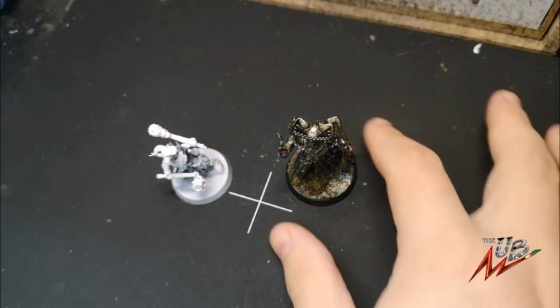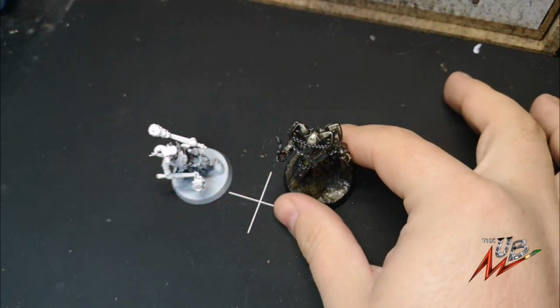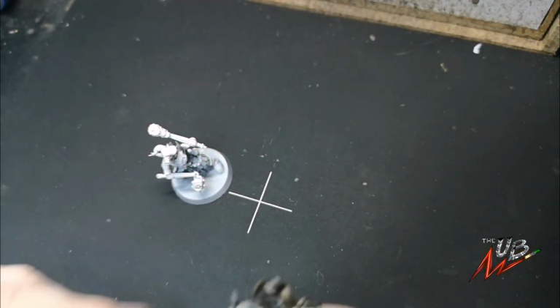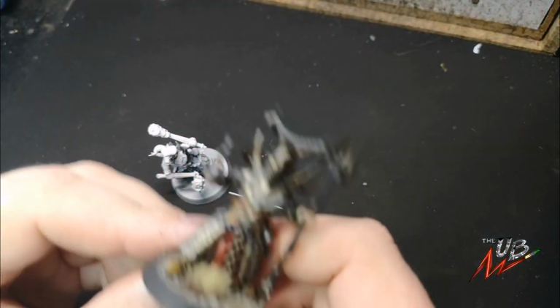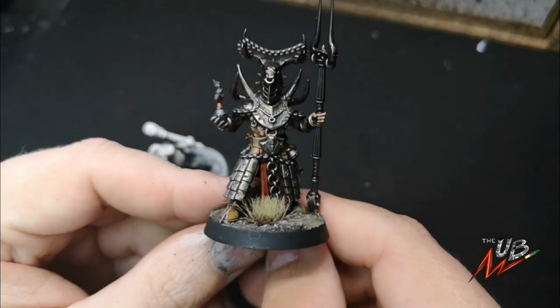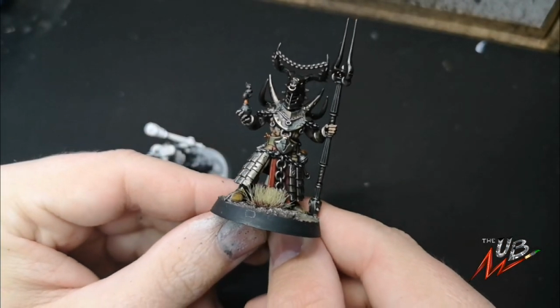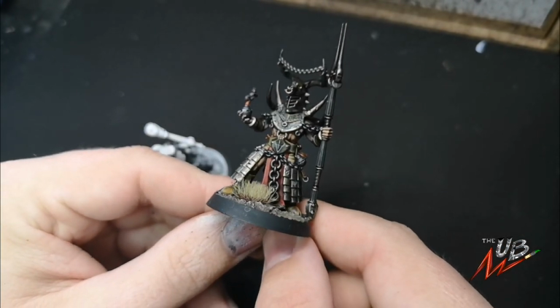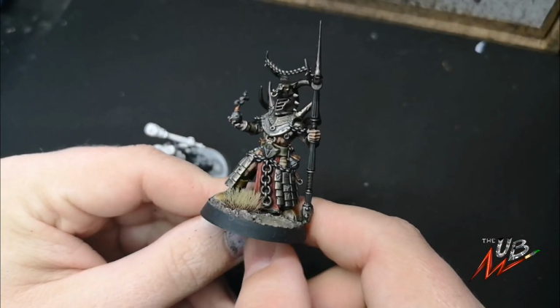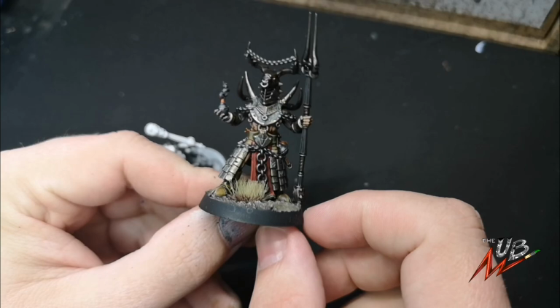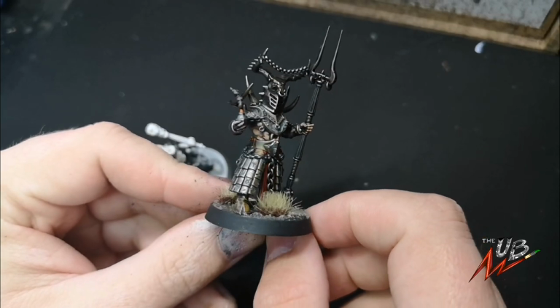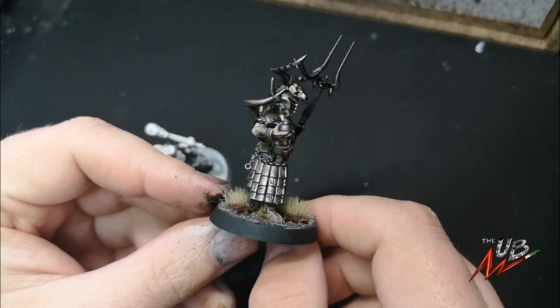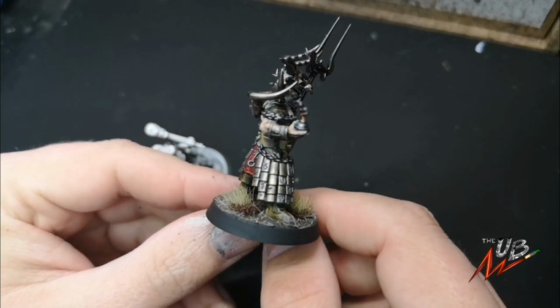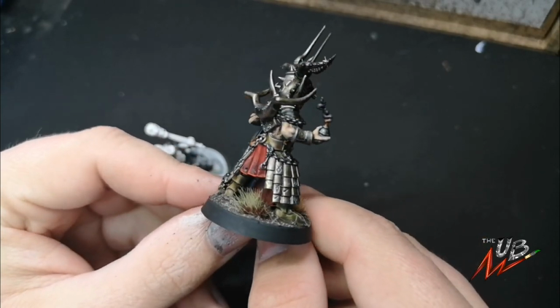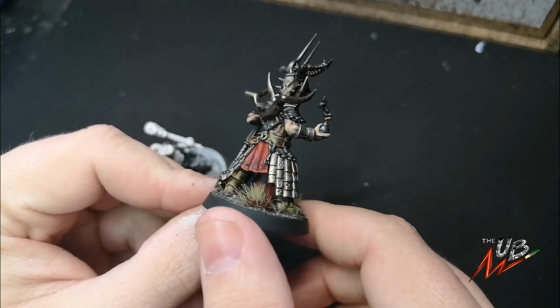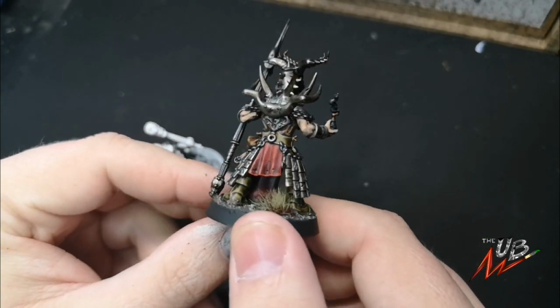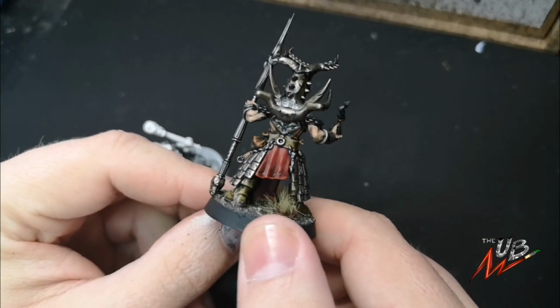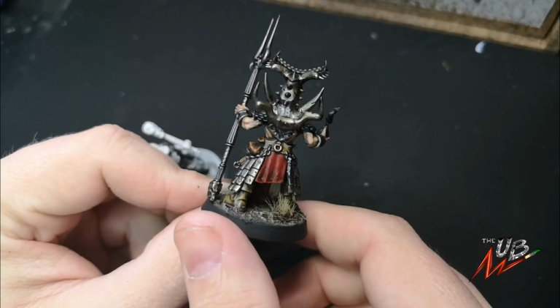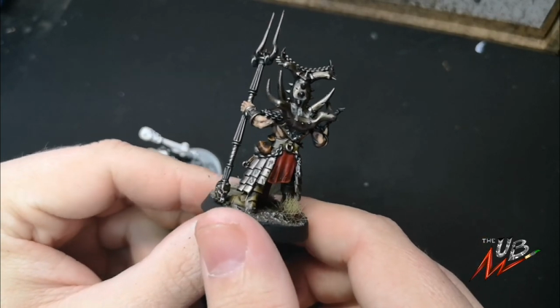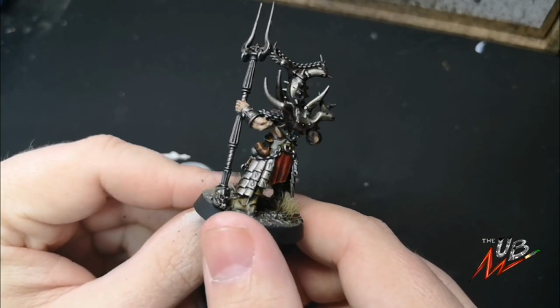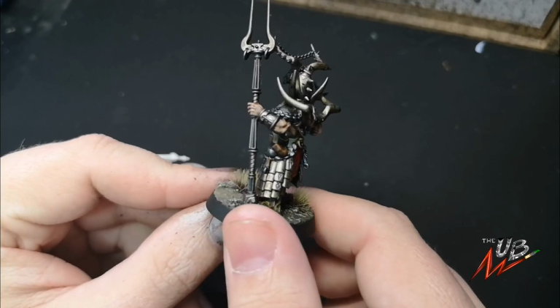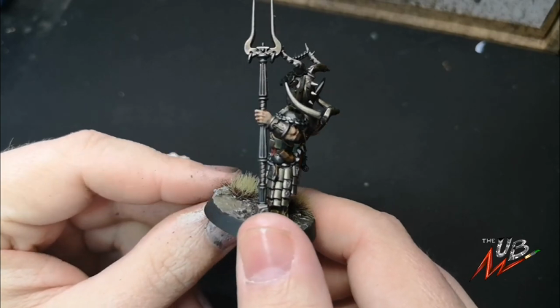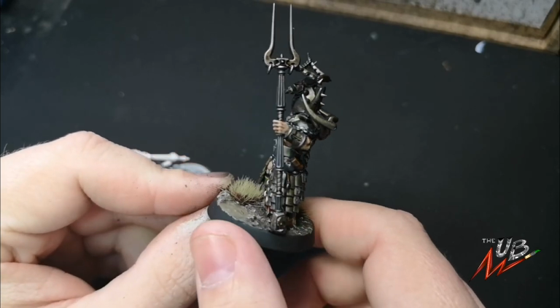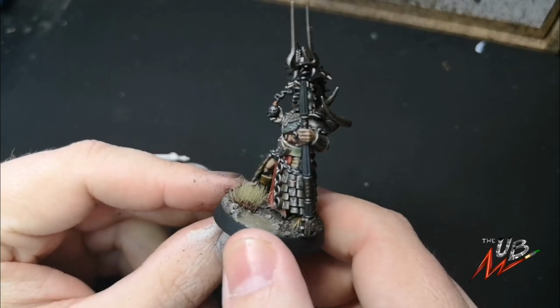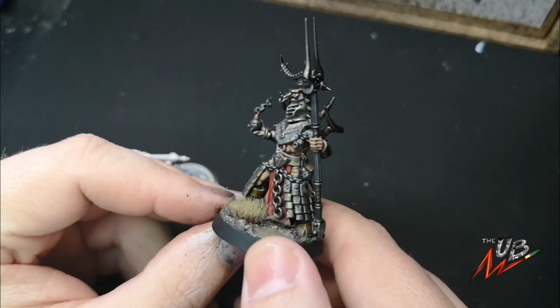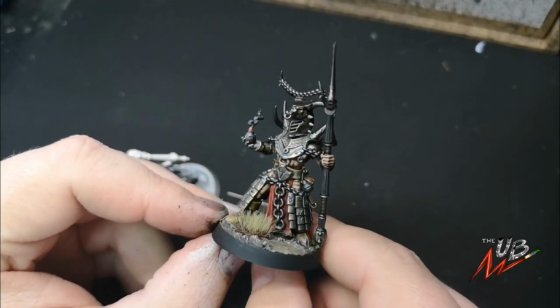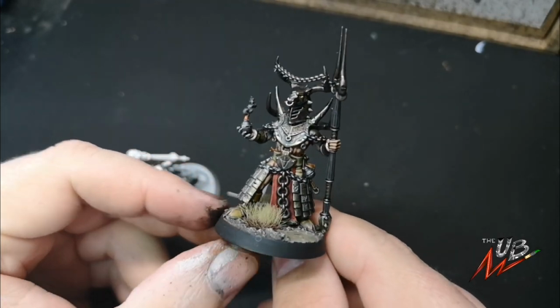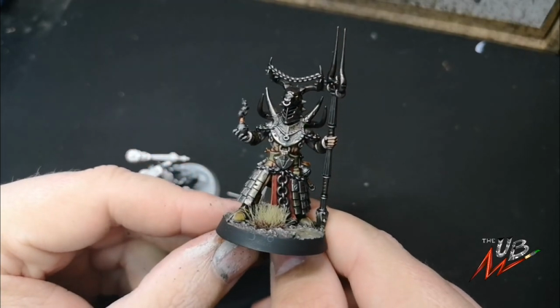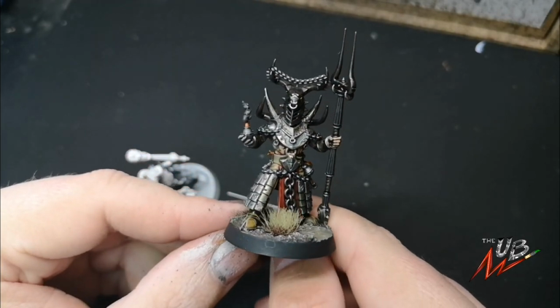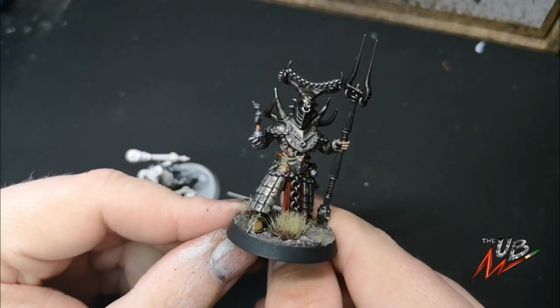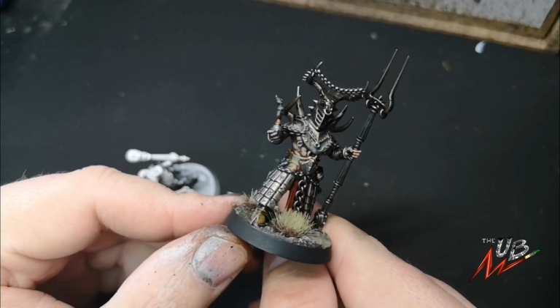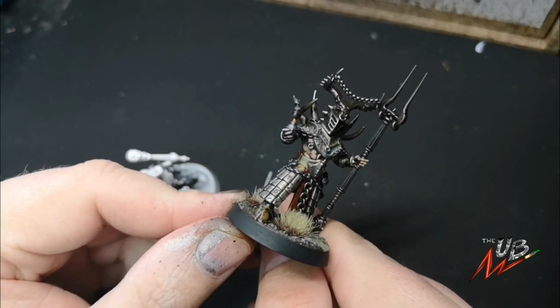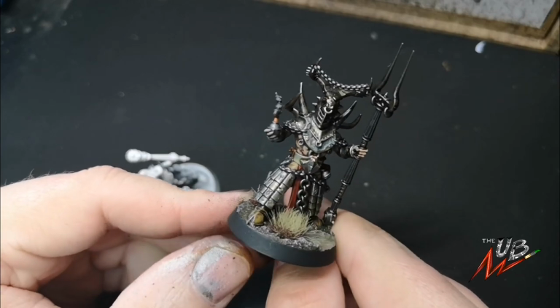What up guys, this is the first ever Unrelenting Brush video painting tutorial, so thank you very much for checking me out. Today I'm going to be painting up some of the fighters from the Horns of Hoshut from the new Warcry box. Games Workshop very kindly sent me a box of the Heart of Gurr for preview purposes, so thank you very much to them.